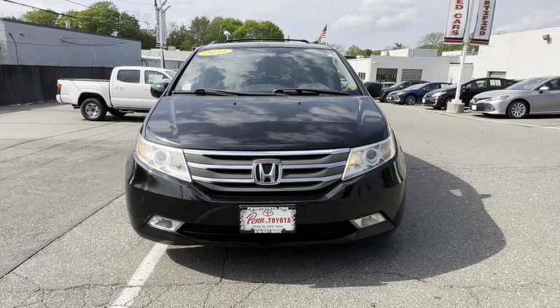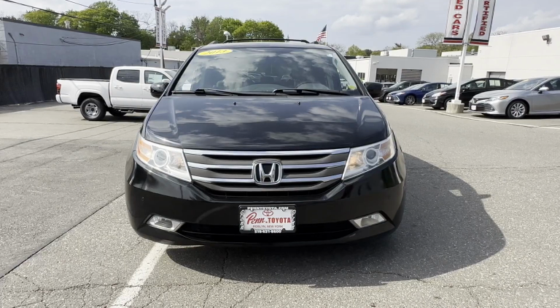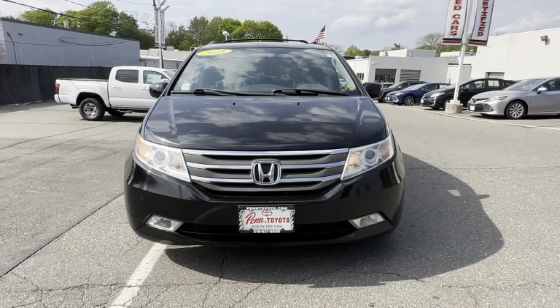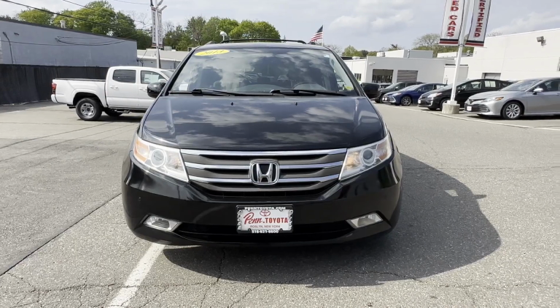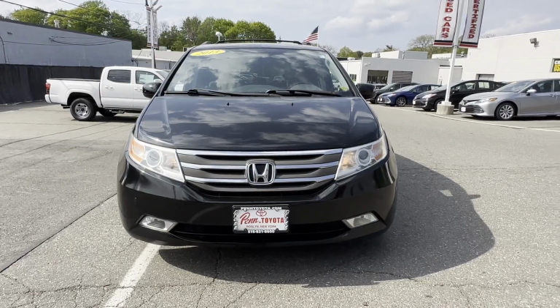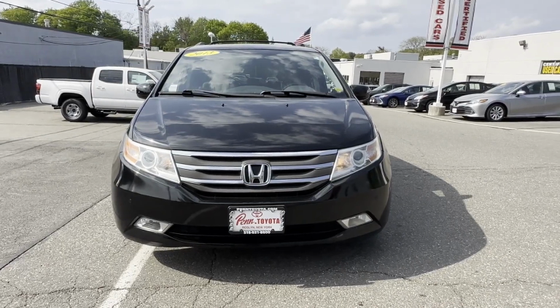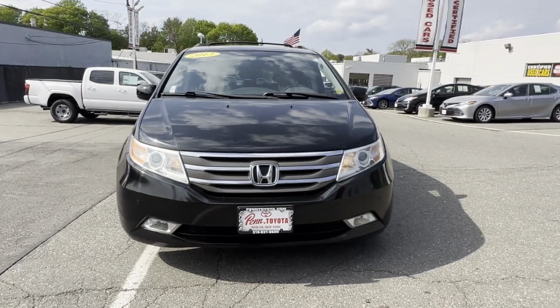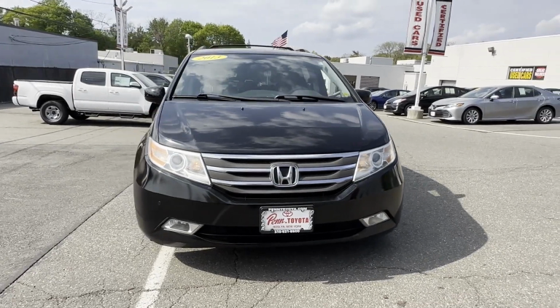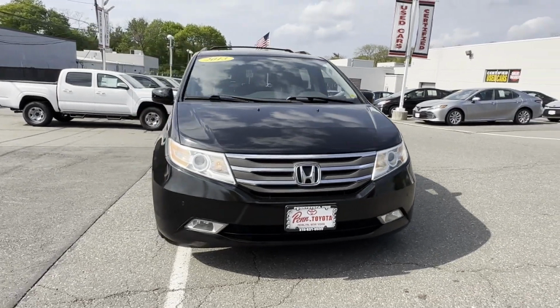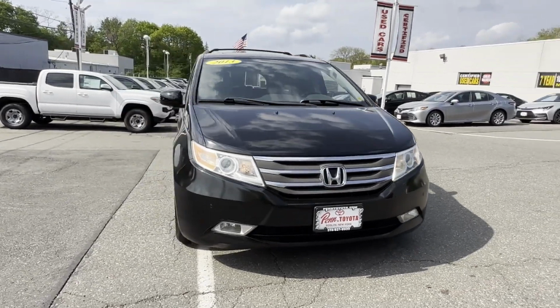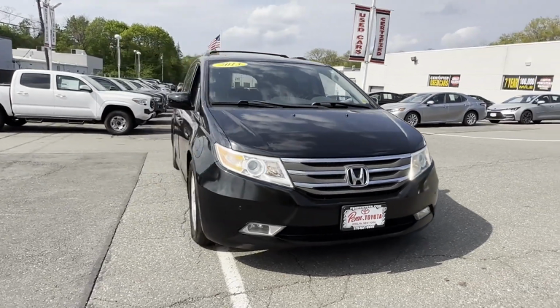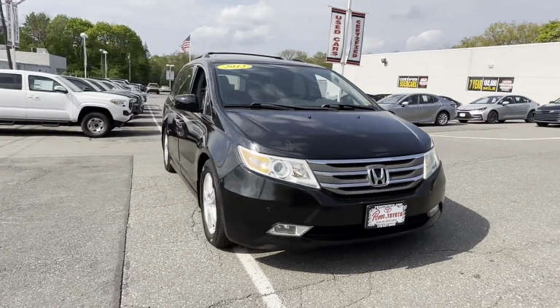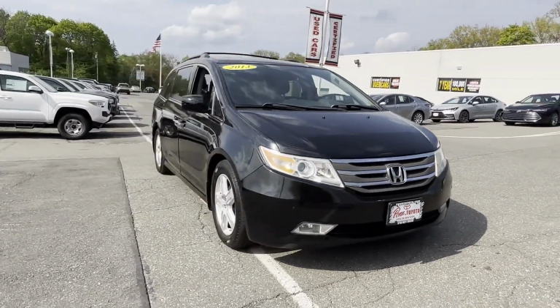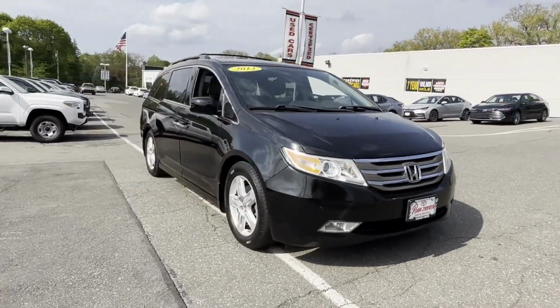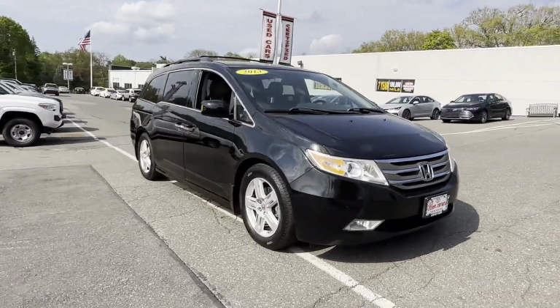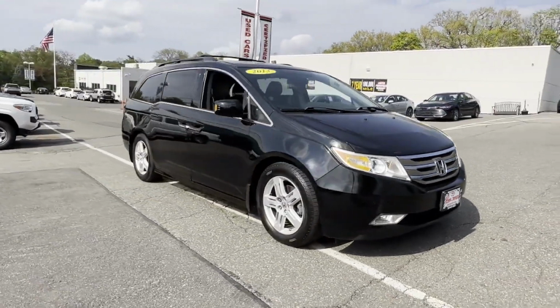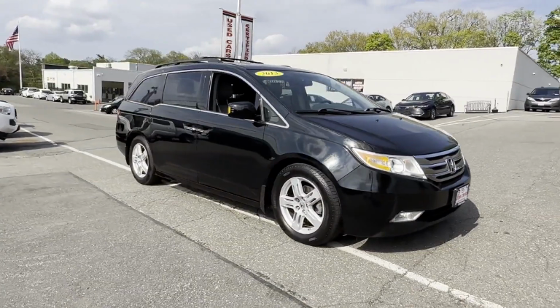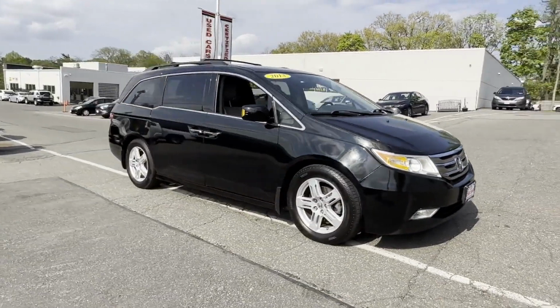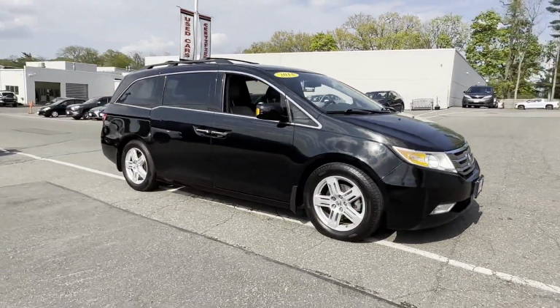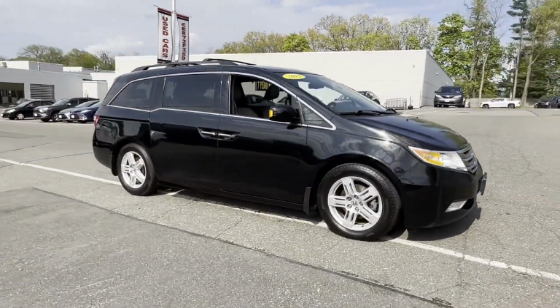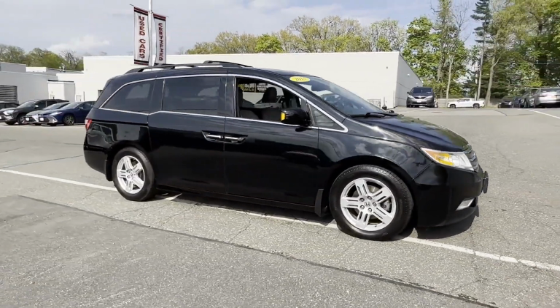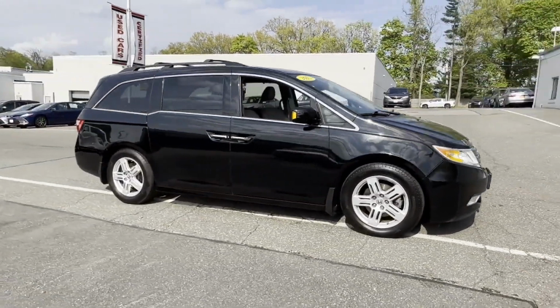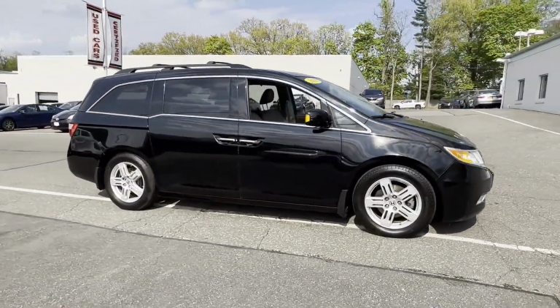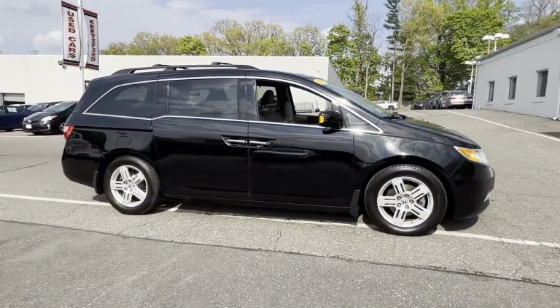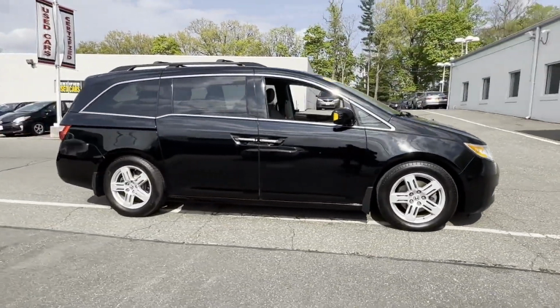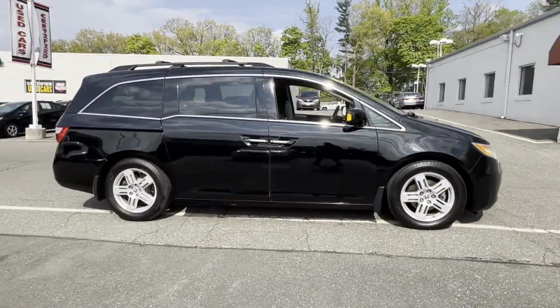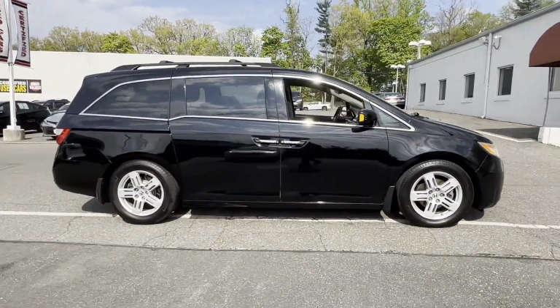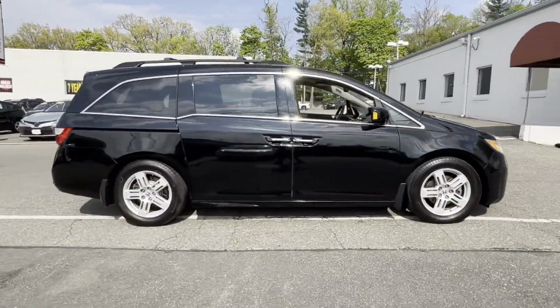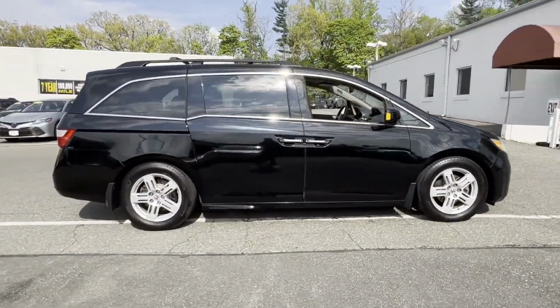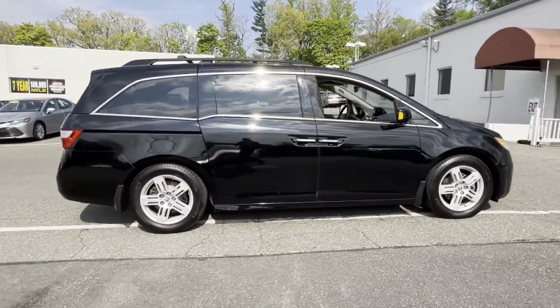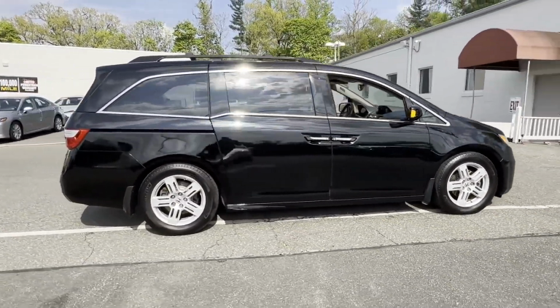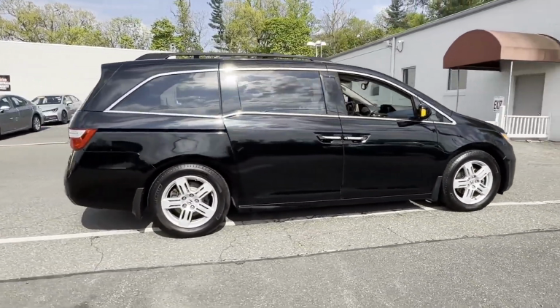2013 Honda Odyssey. This minivan delivers safety and comfort to its passengers. Find what you are looking for and more with these extra features.